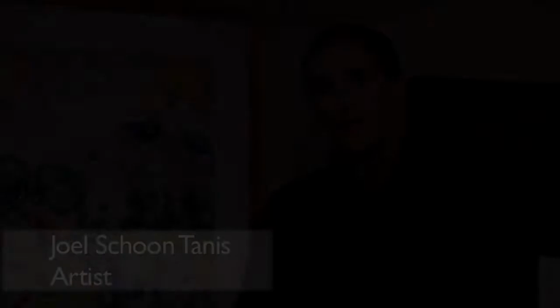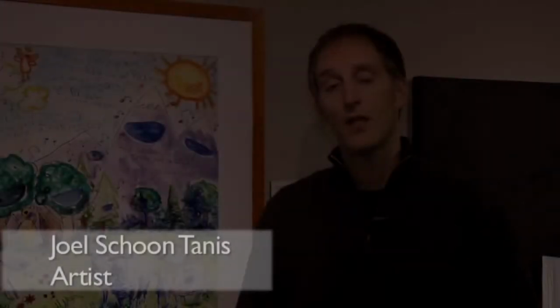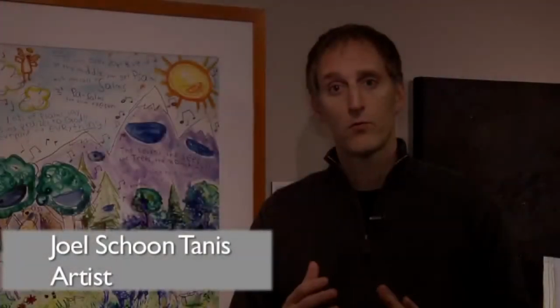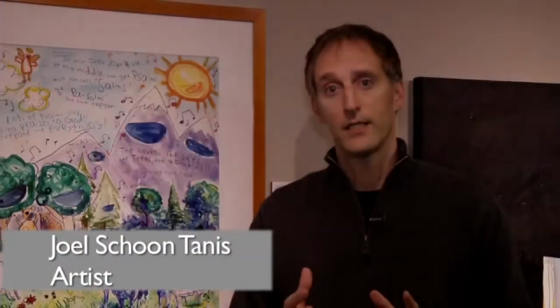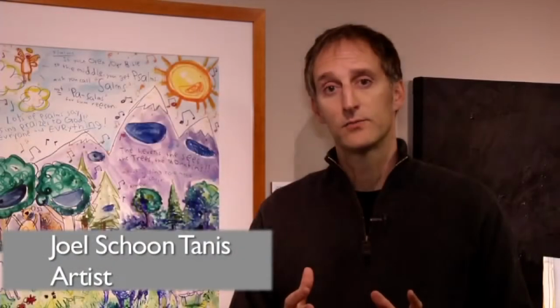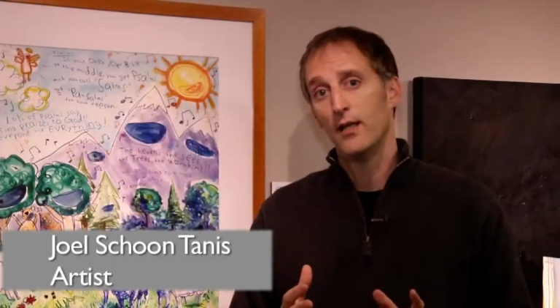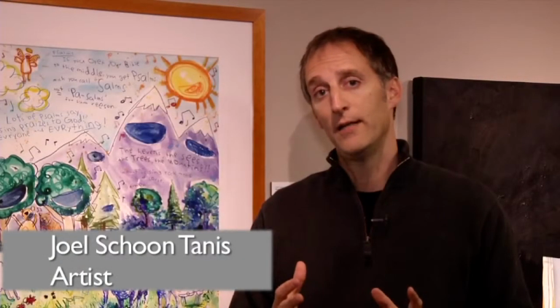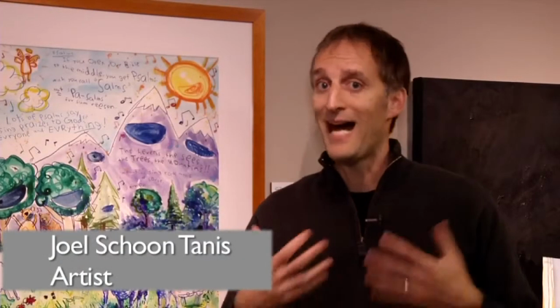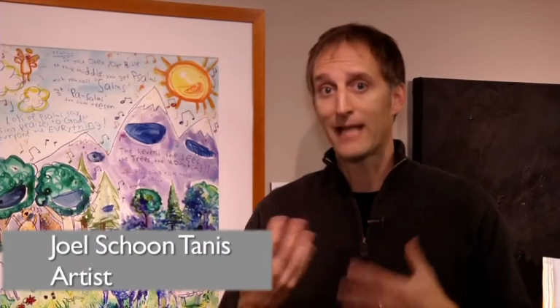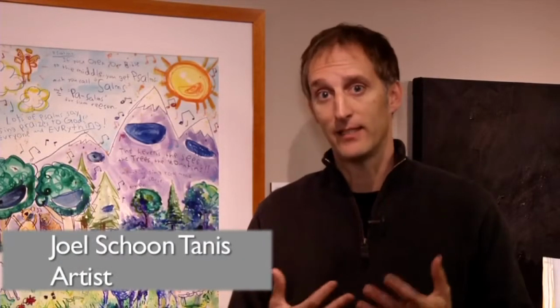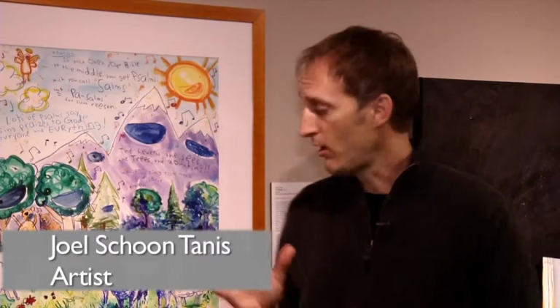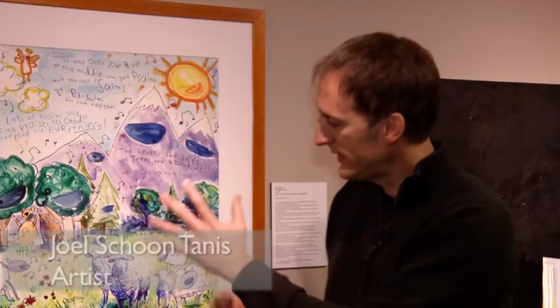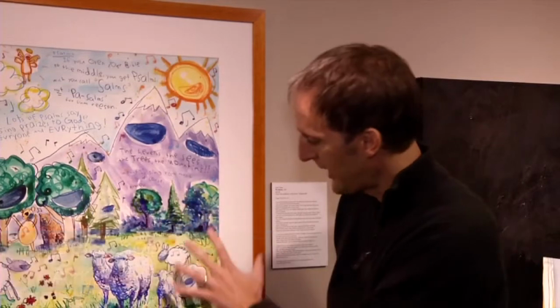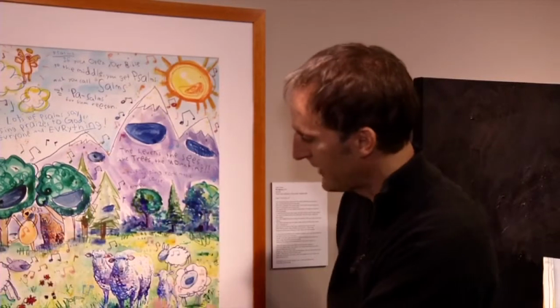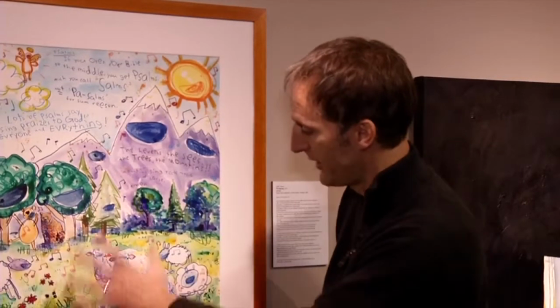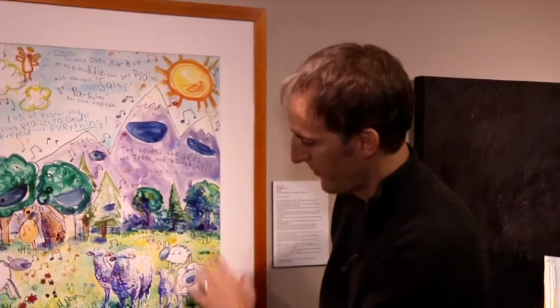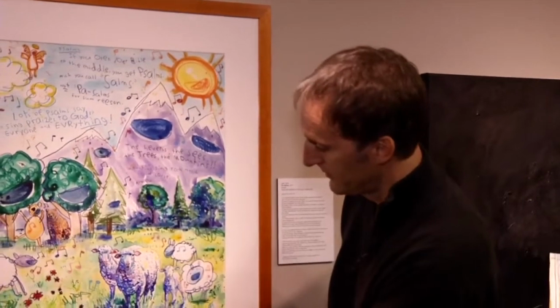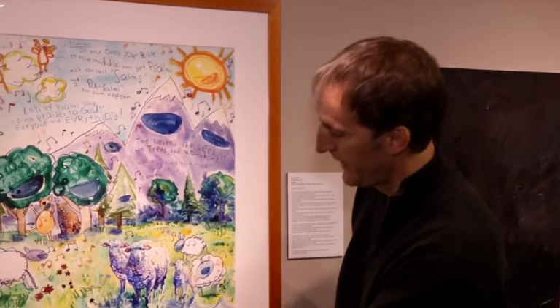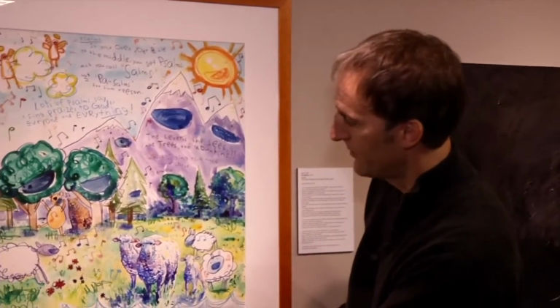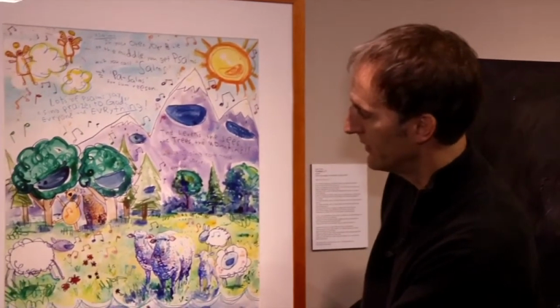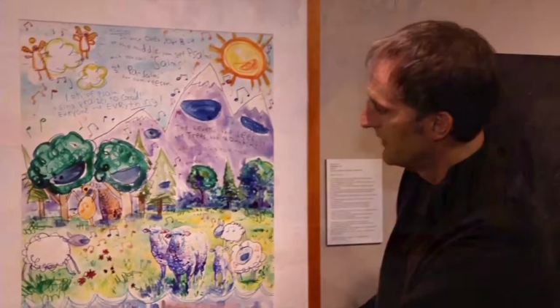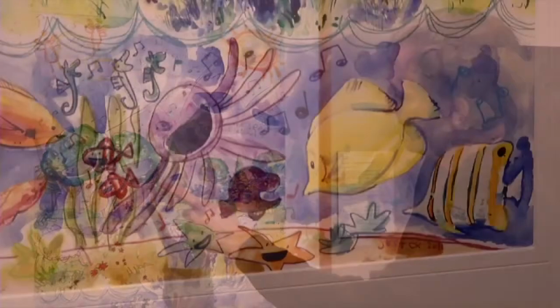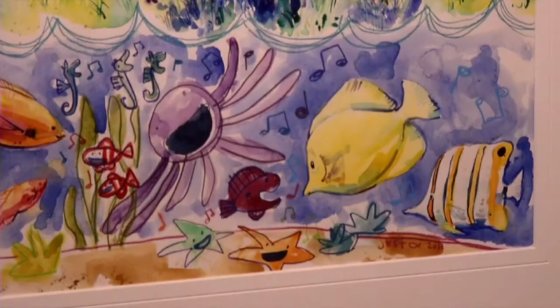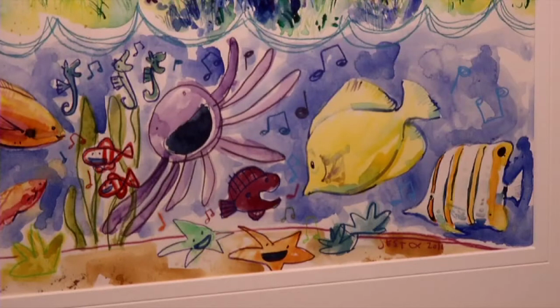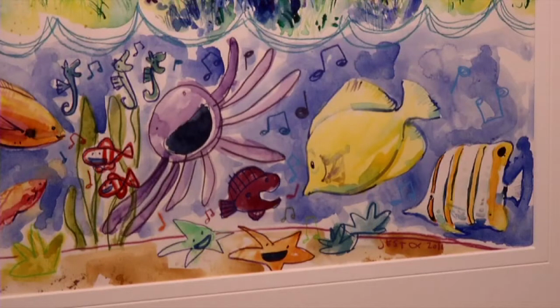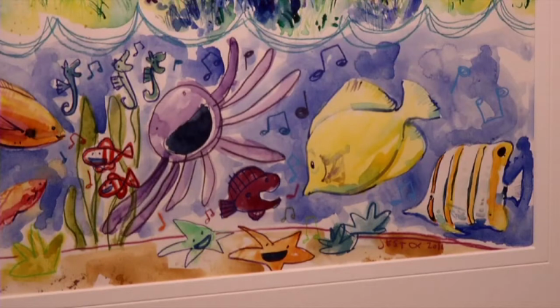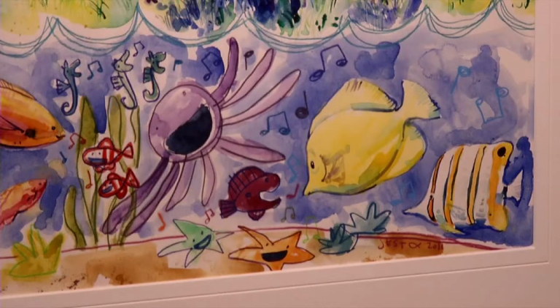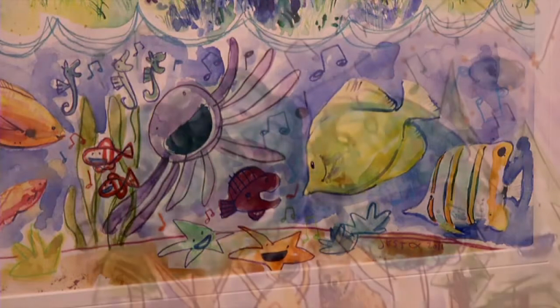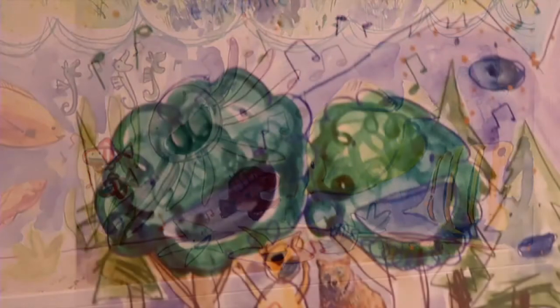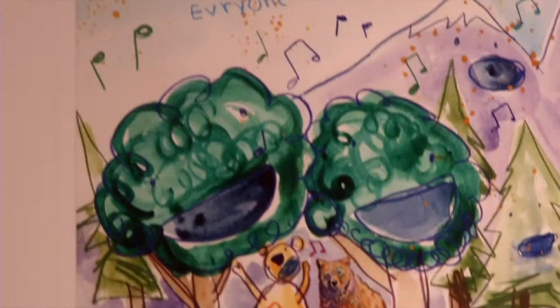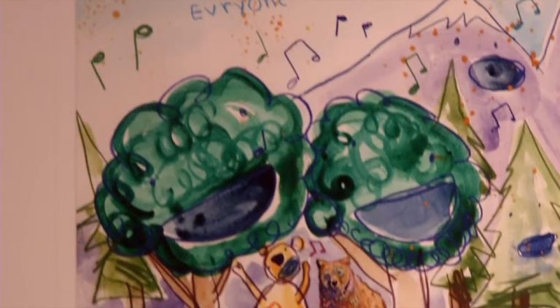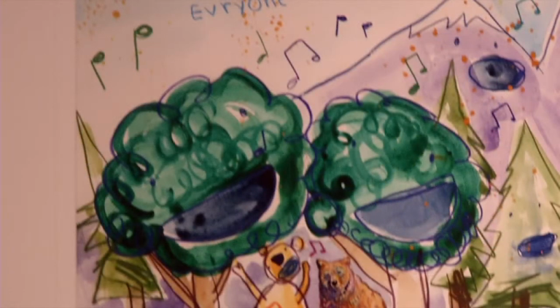I've done a lot of work like this where I'm not acting as the kid. All these childlike drawings — from the singing octopus to the singing trees, everything's singing — I drew those.